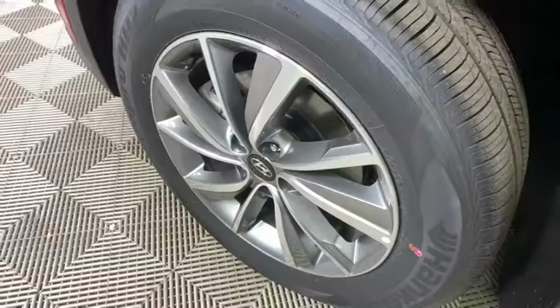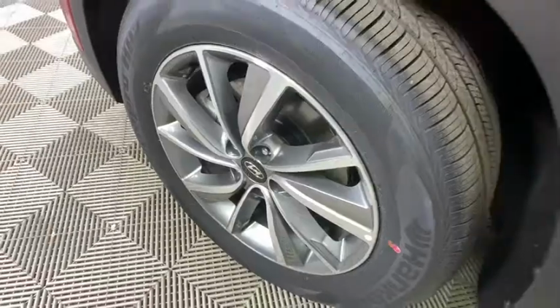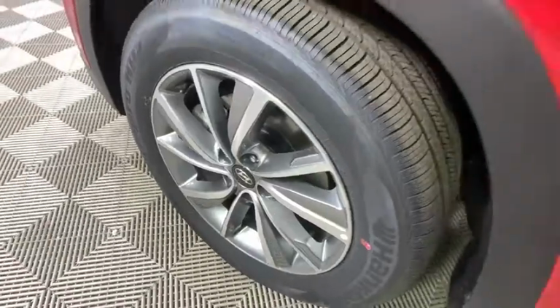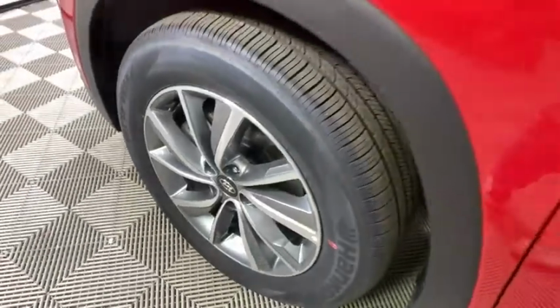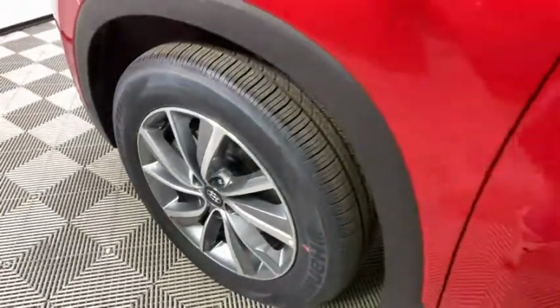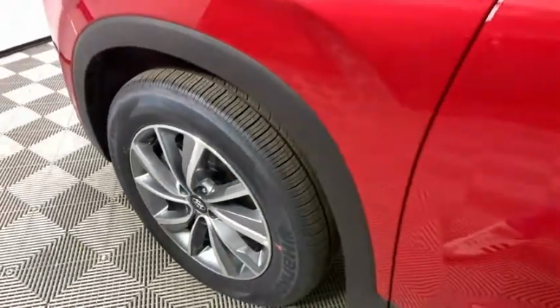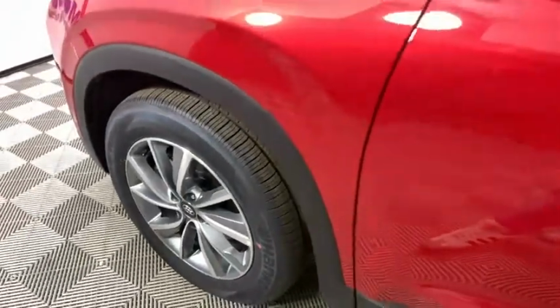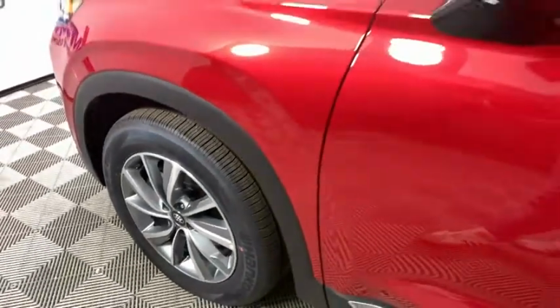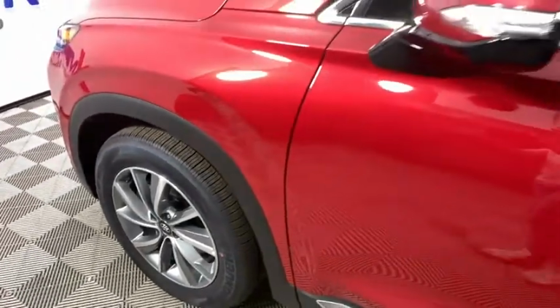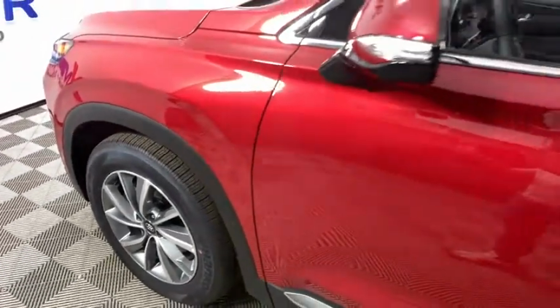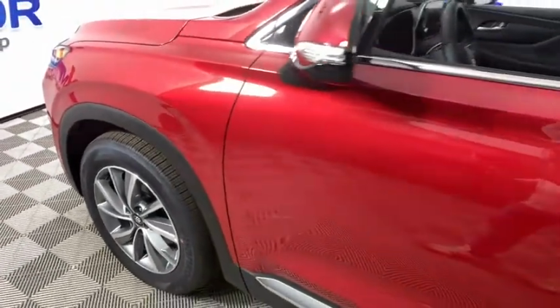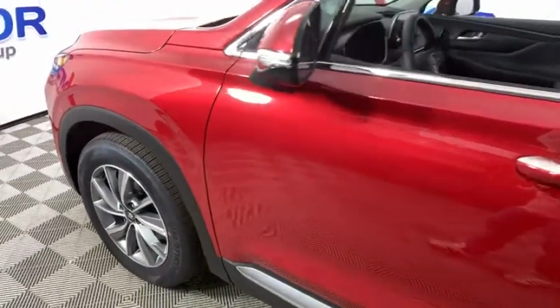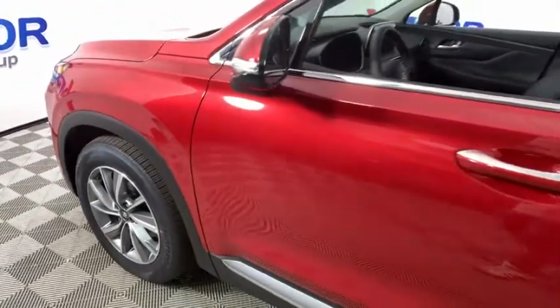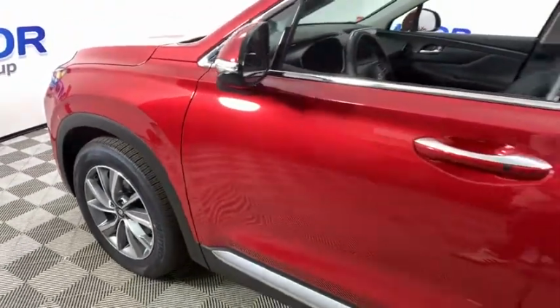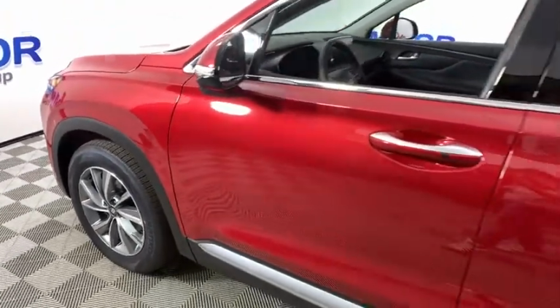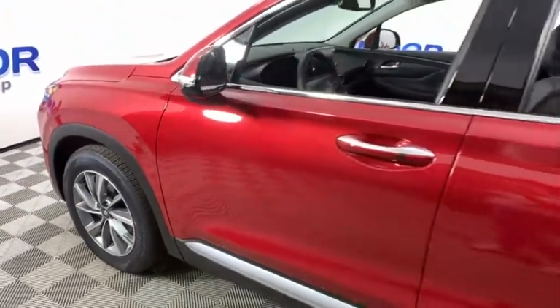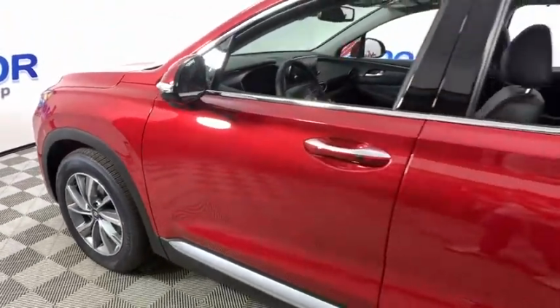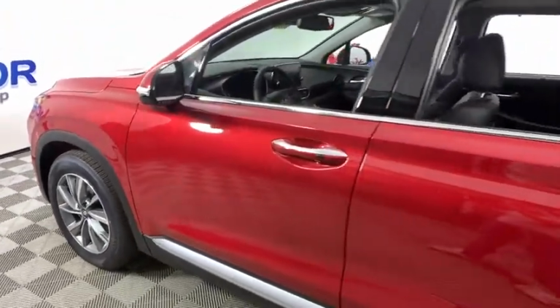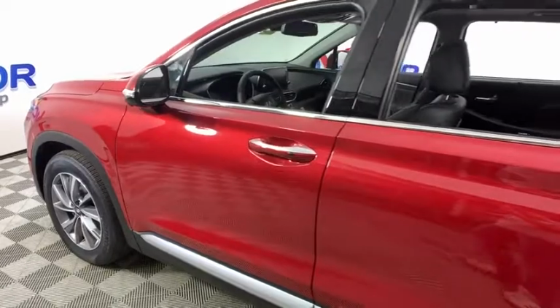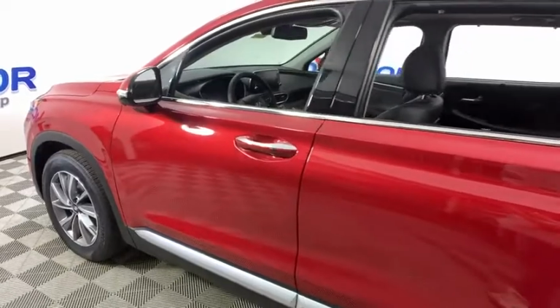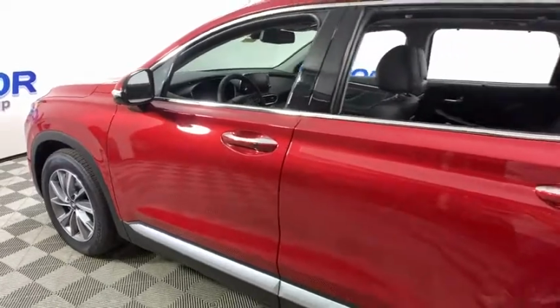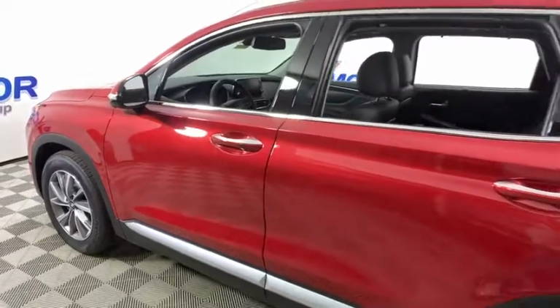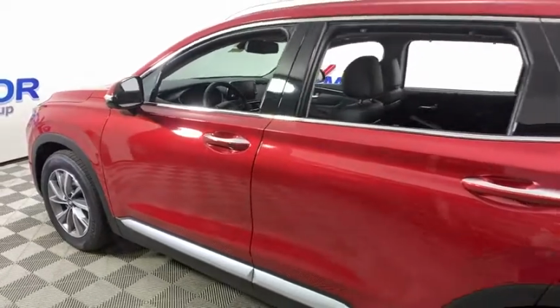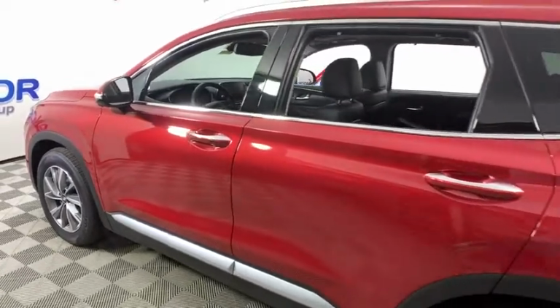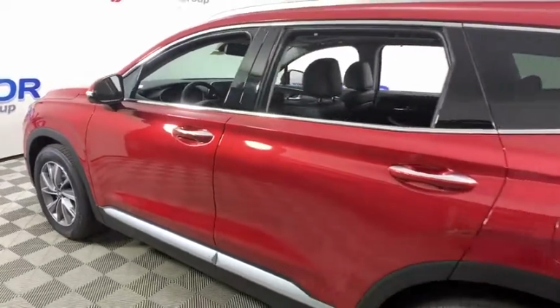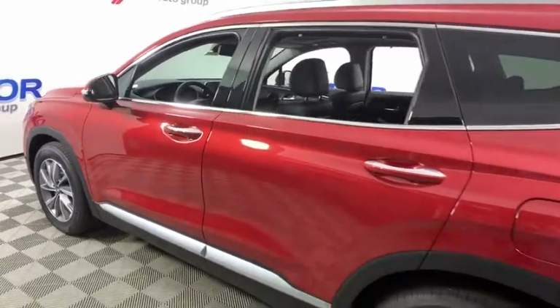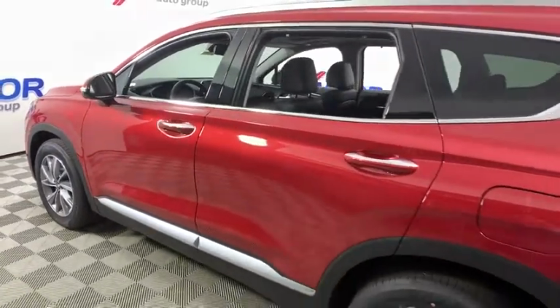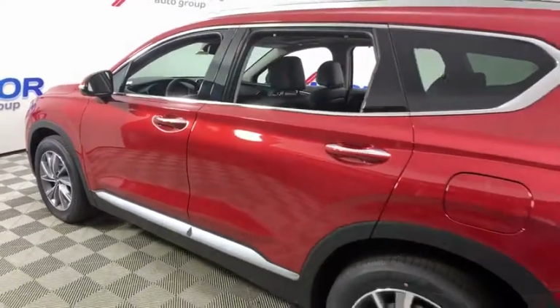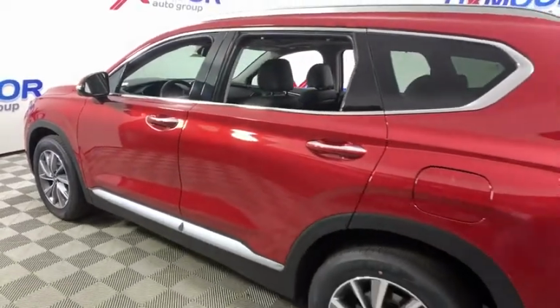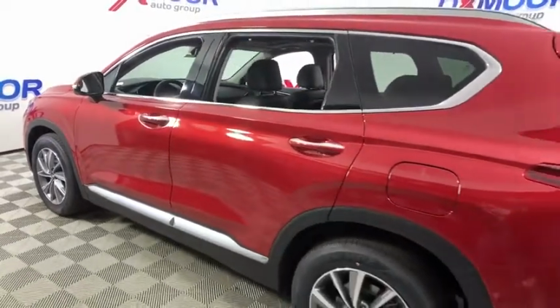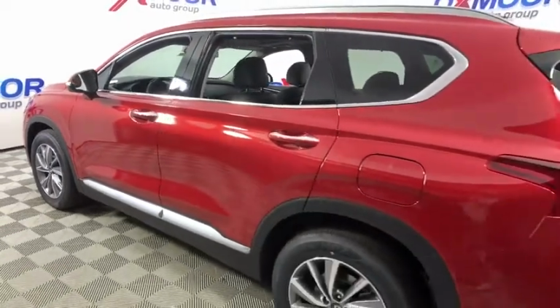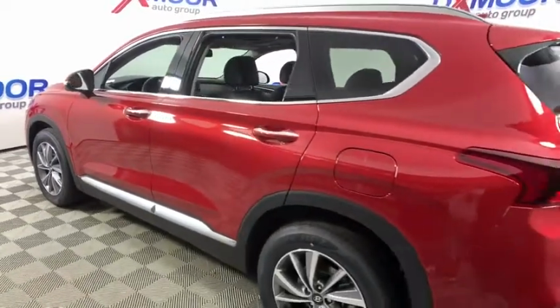Stop by and take a look at the 2019 Hyundai Santa Fe. Style, quality, performance, value. Need we say more?